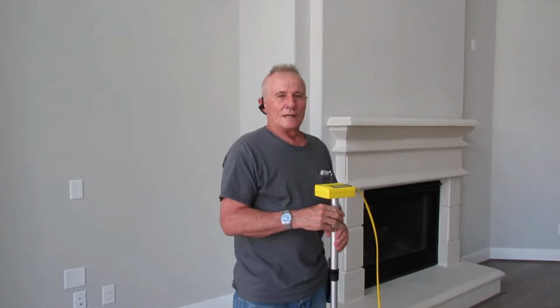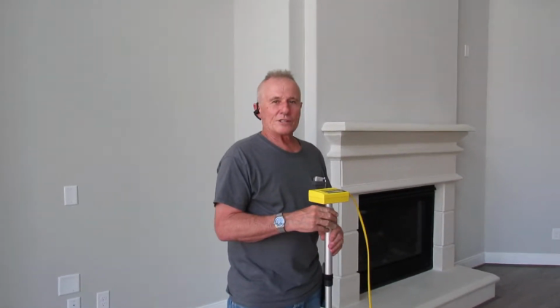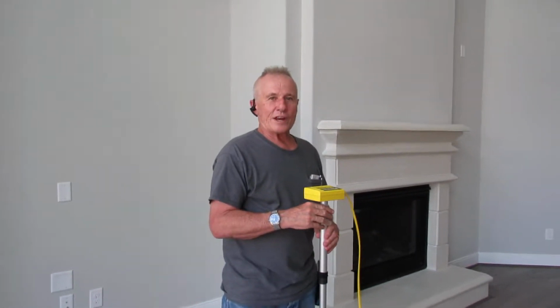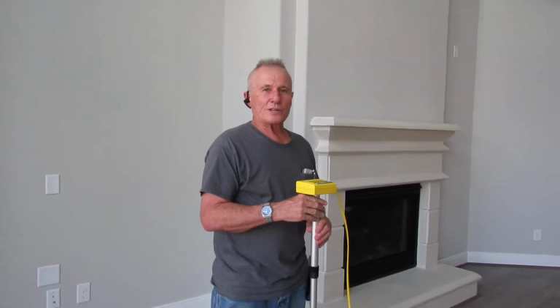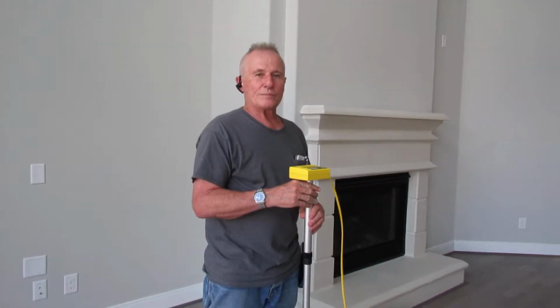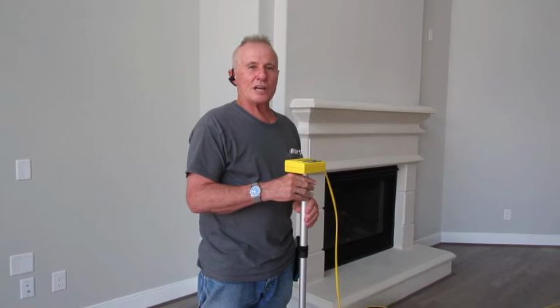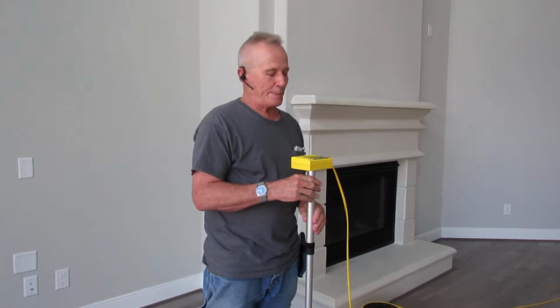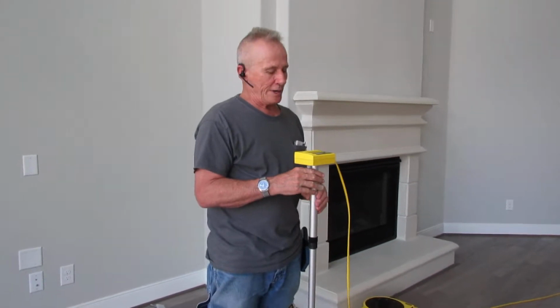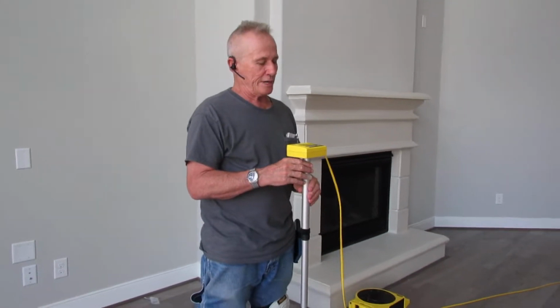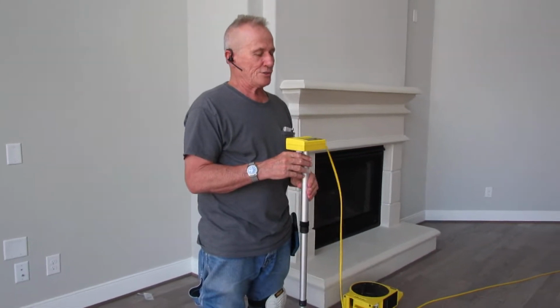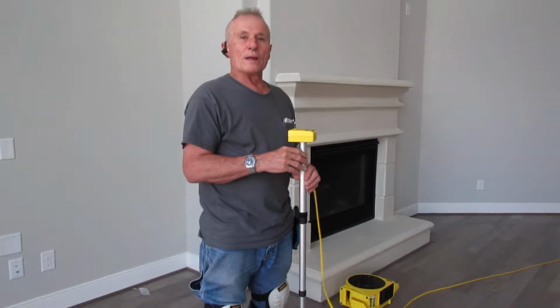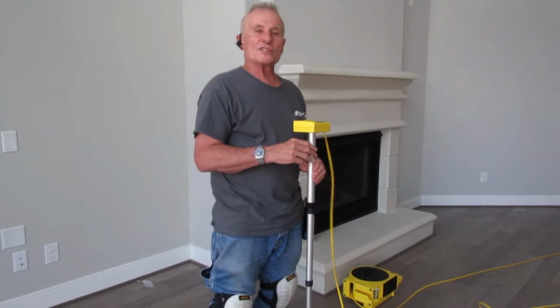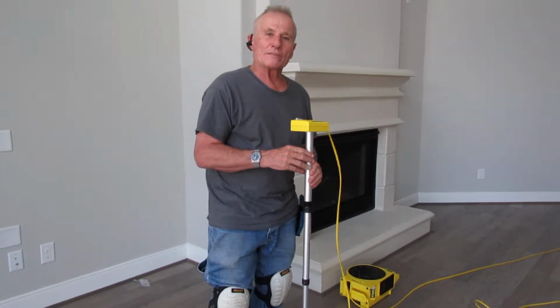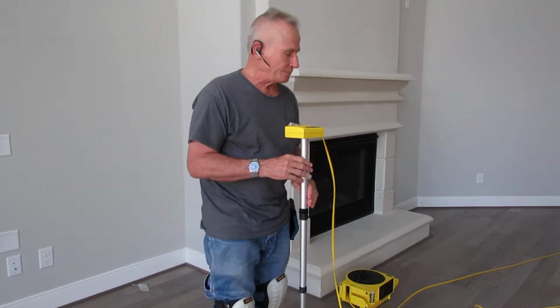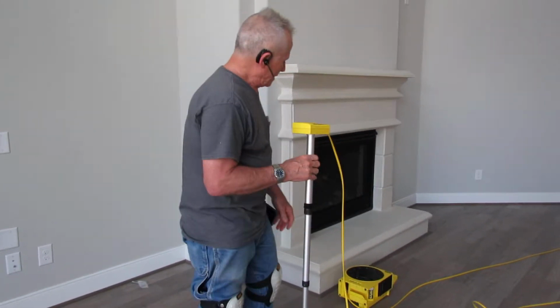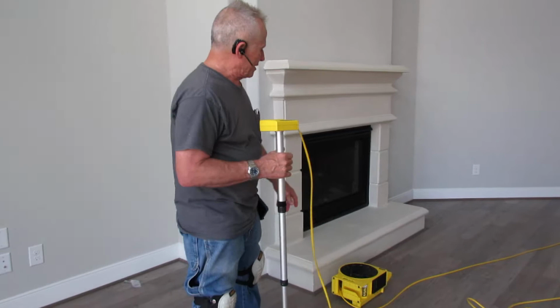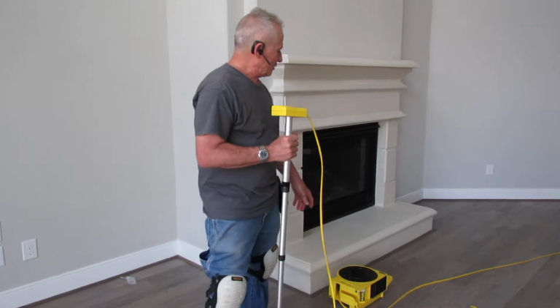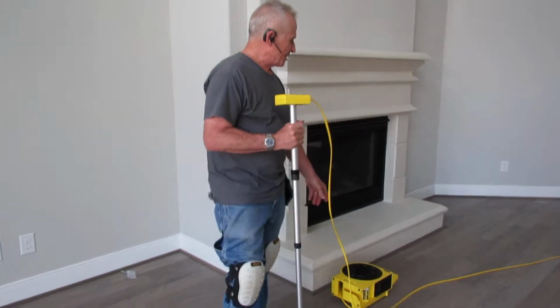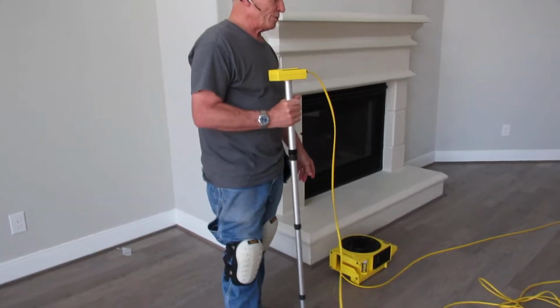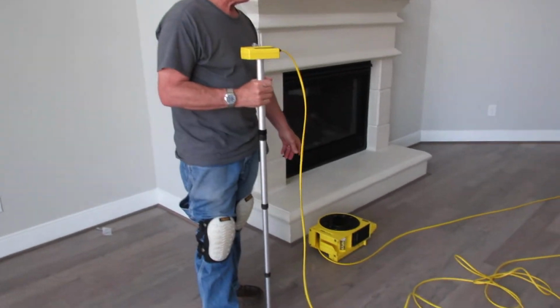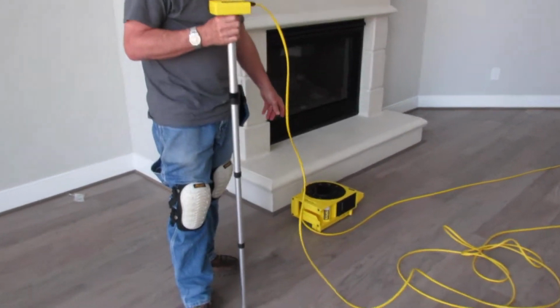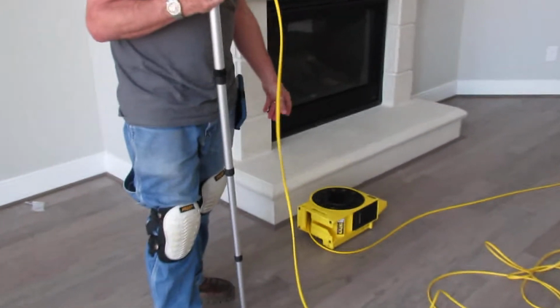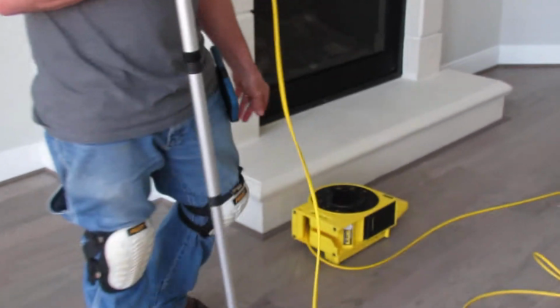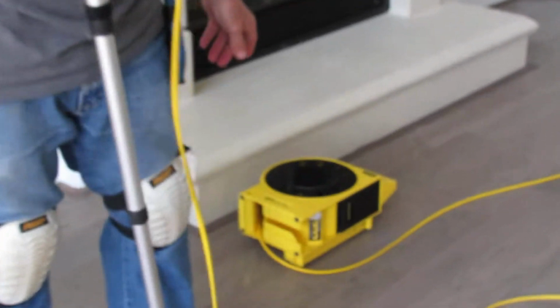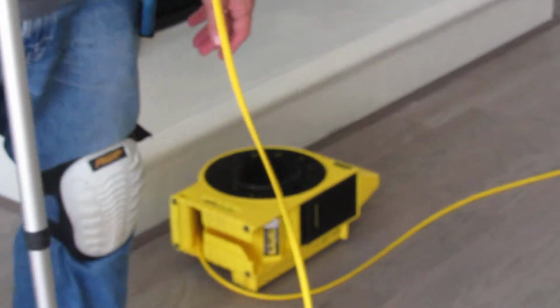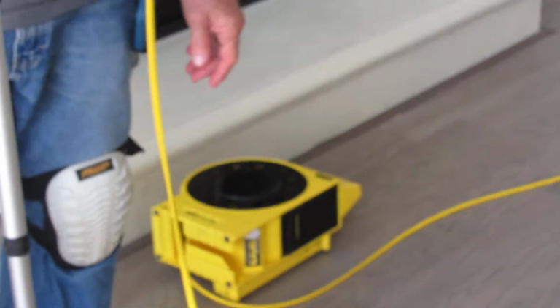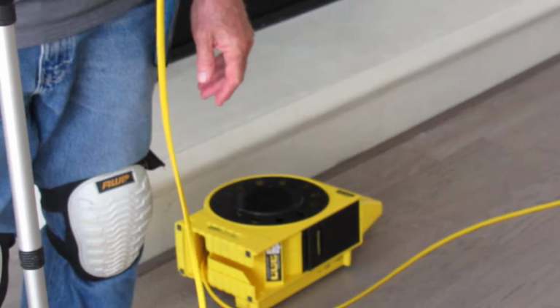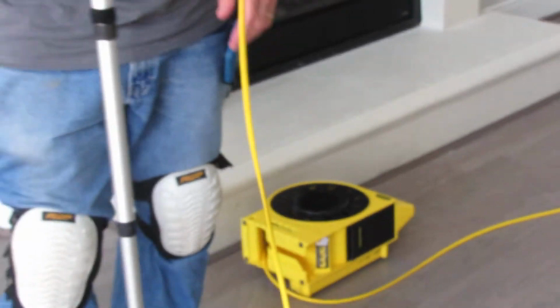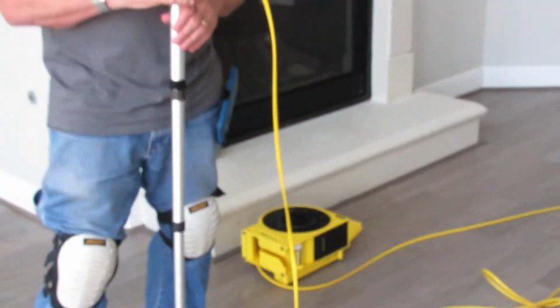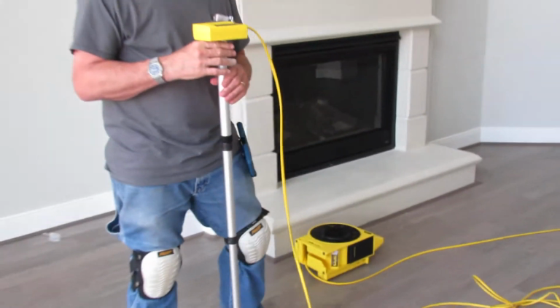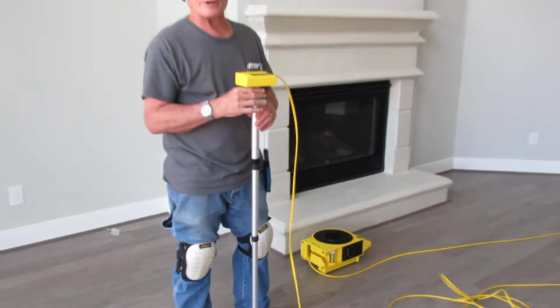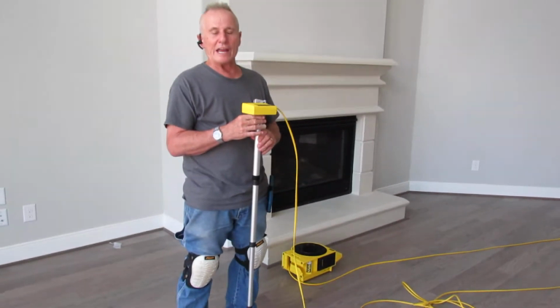Hello, this is Fernando Martinez with PHI, and I want to demonstrate the use of the Zip Level. The Zip Level is an engineering tool, approximately $1,000, and costs about $150 to recalibrate annually.